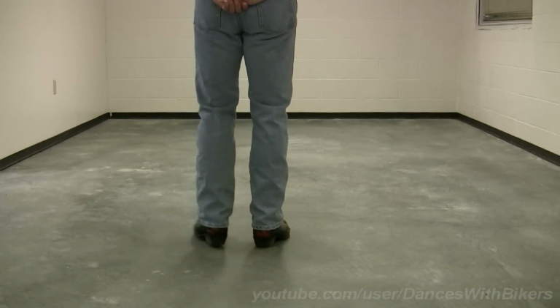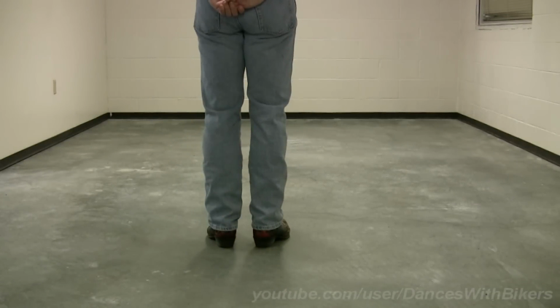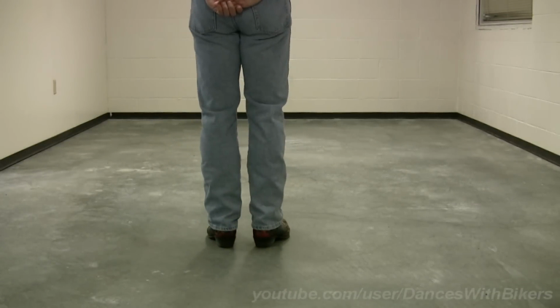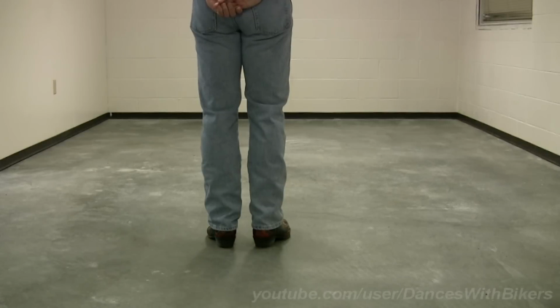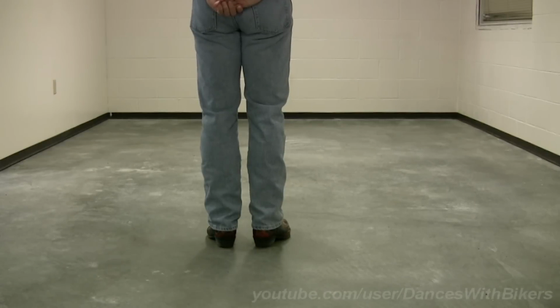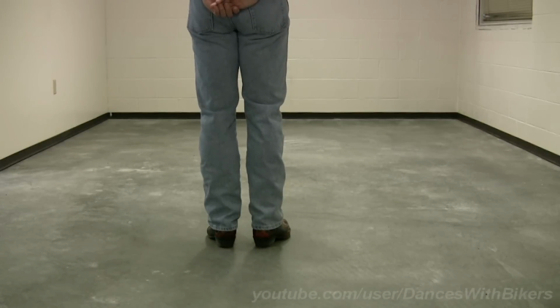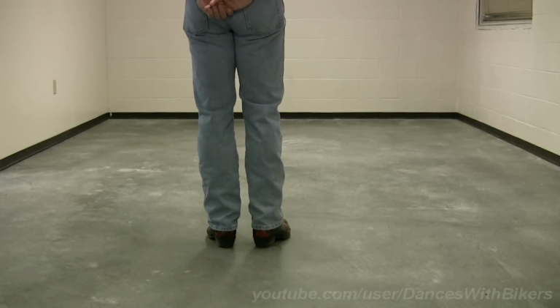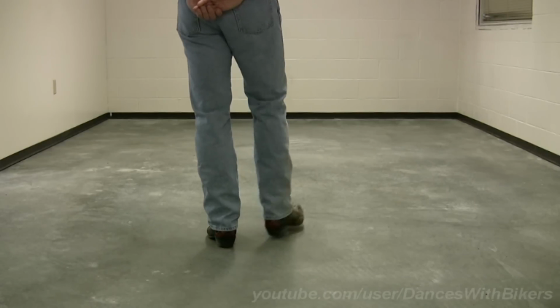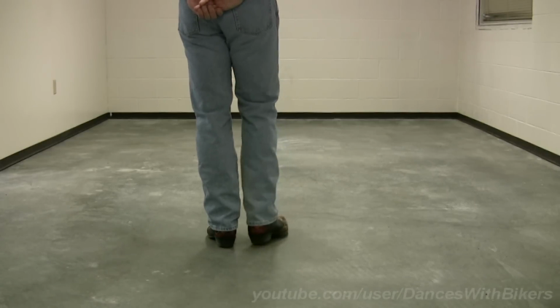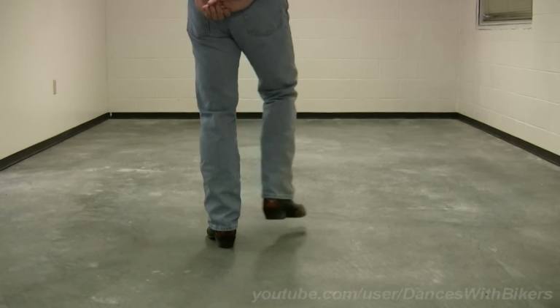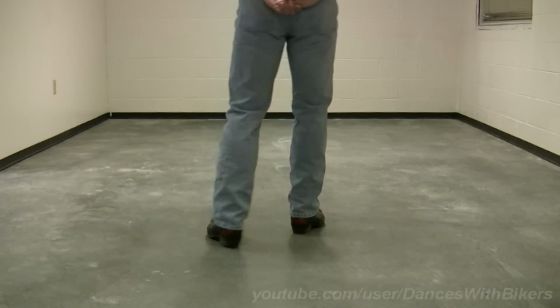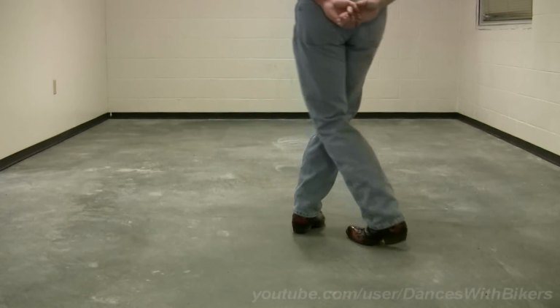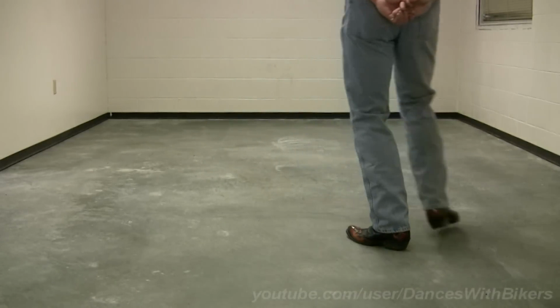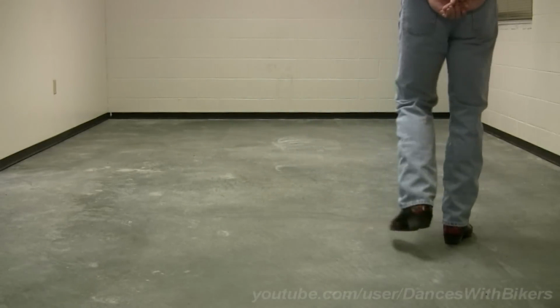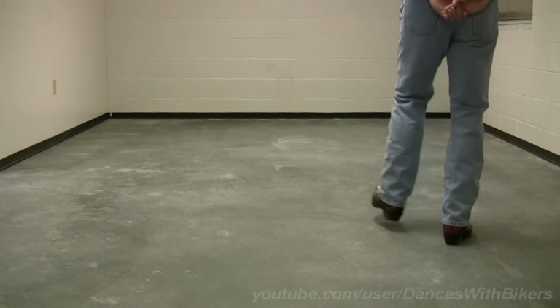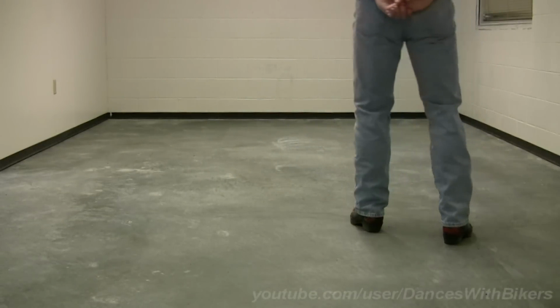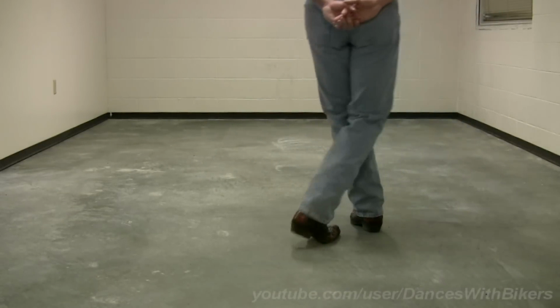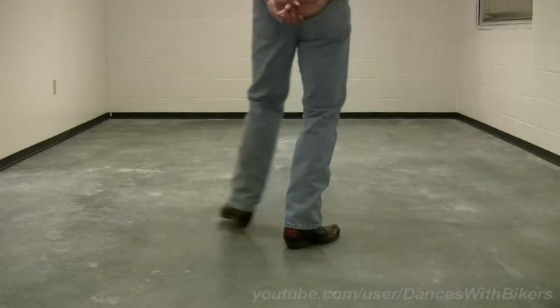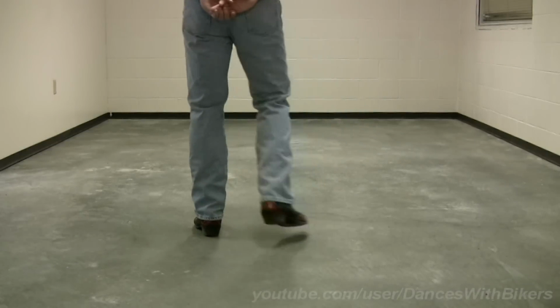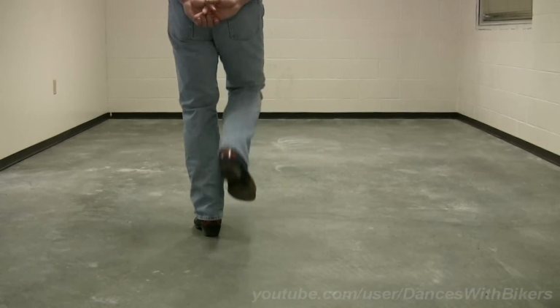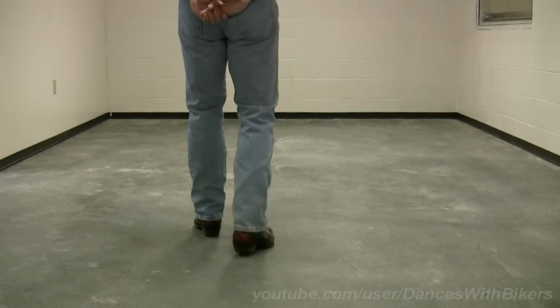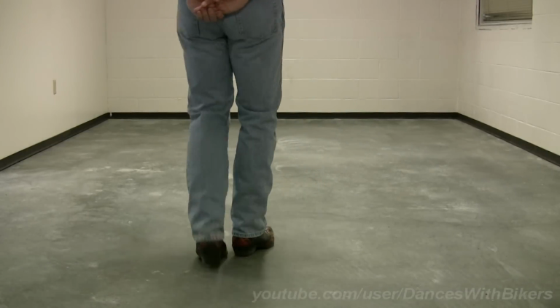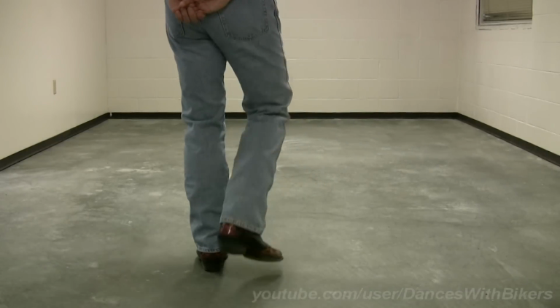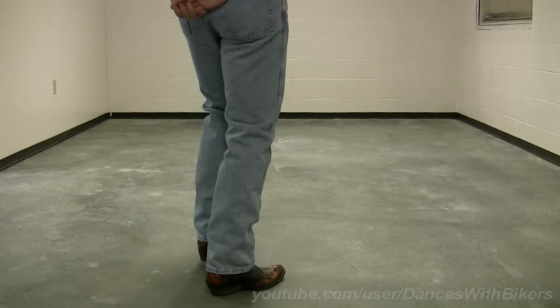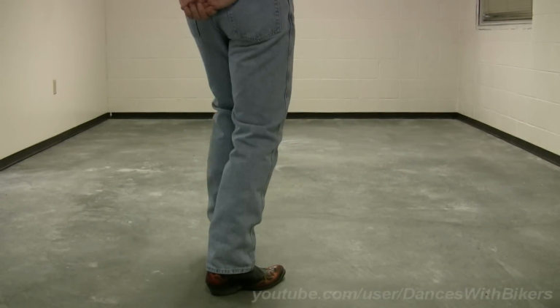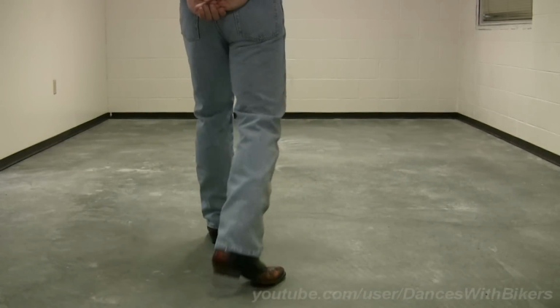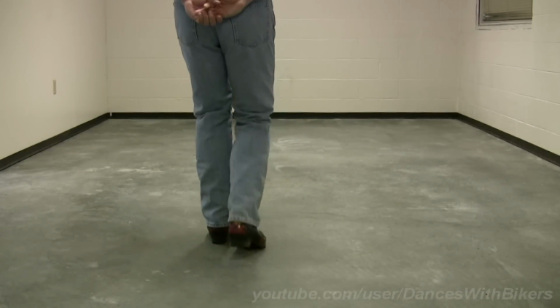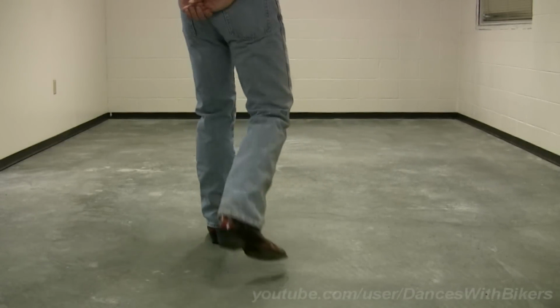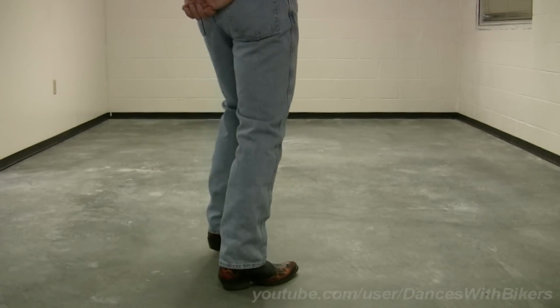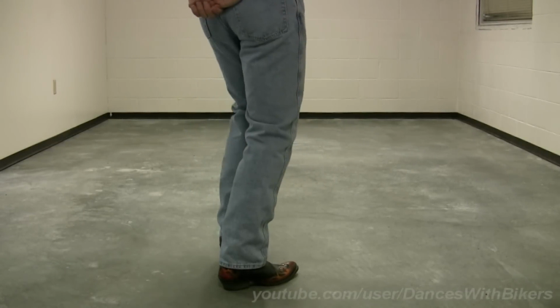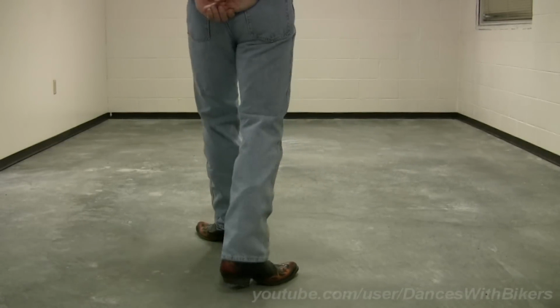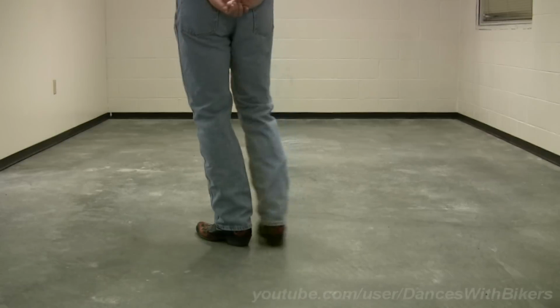I will demonstrate that now two times in a row. Starting with your right foot: right, two, three, four. Left, two, three, four. Back, two, three, four. Step forward left, back, forward kick.